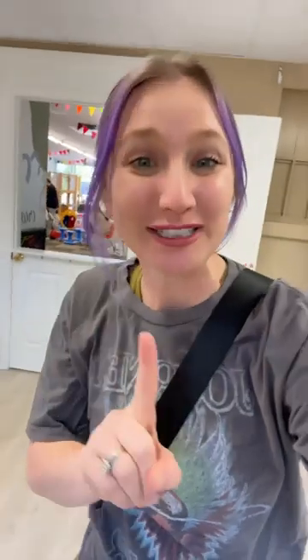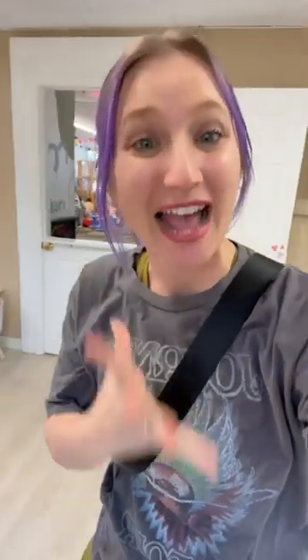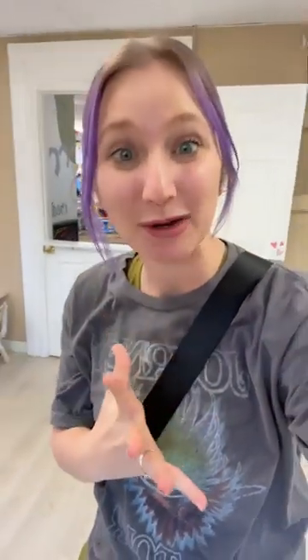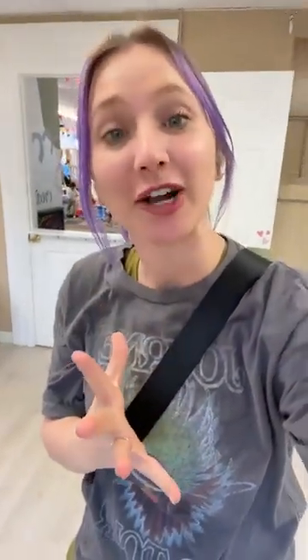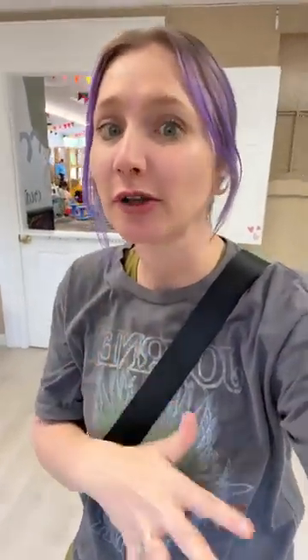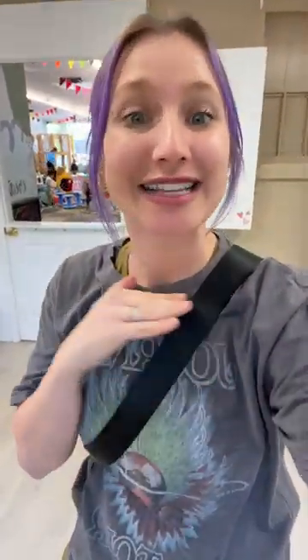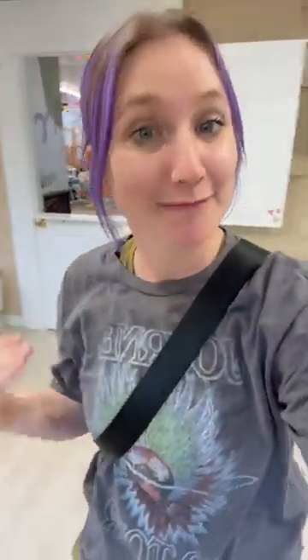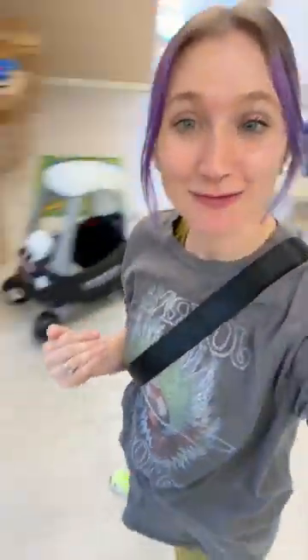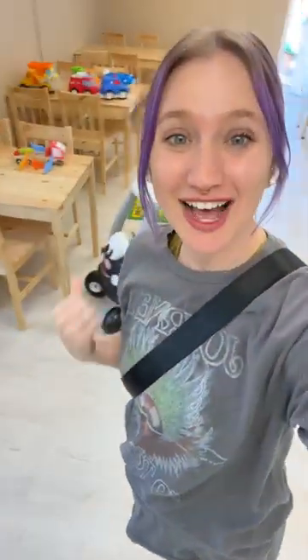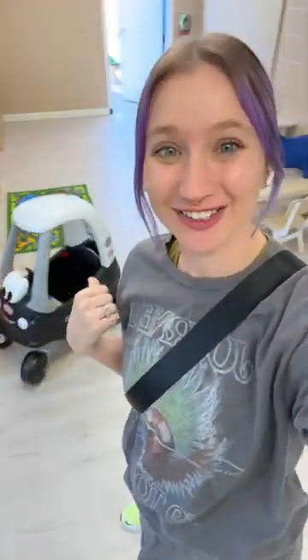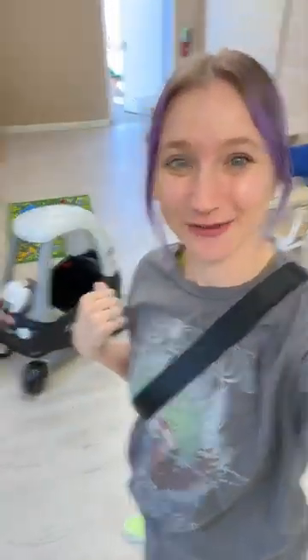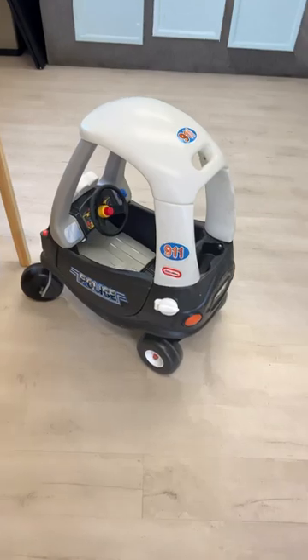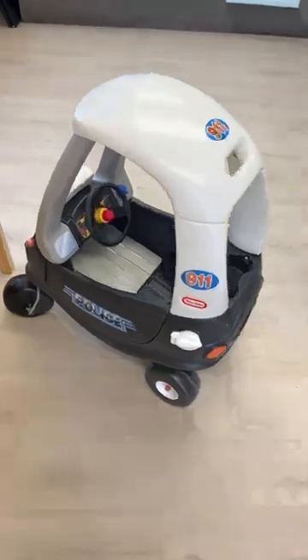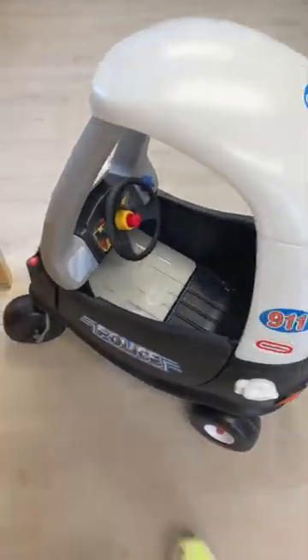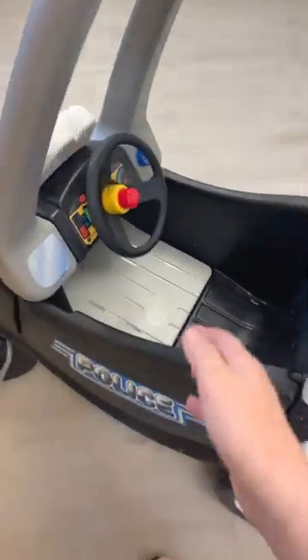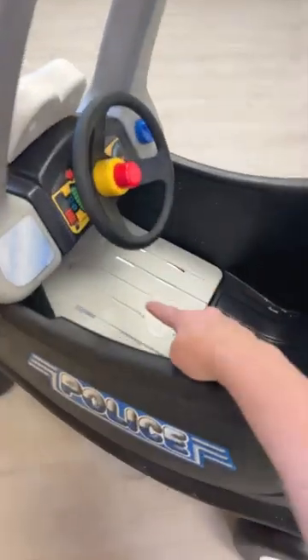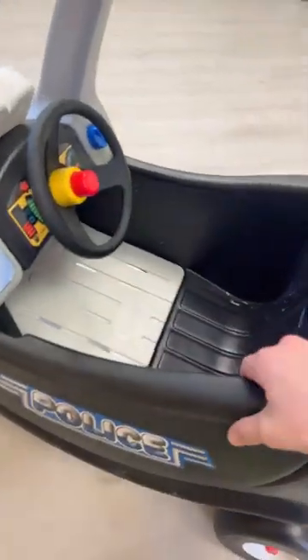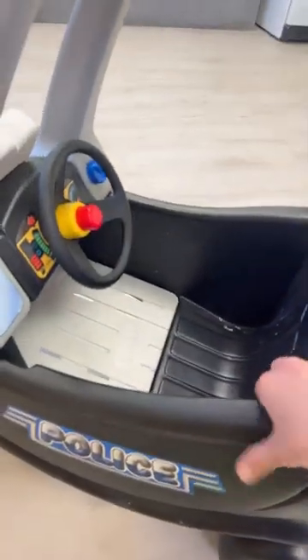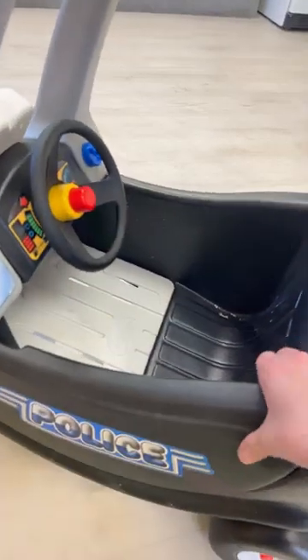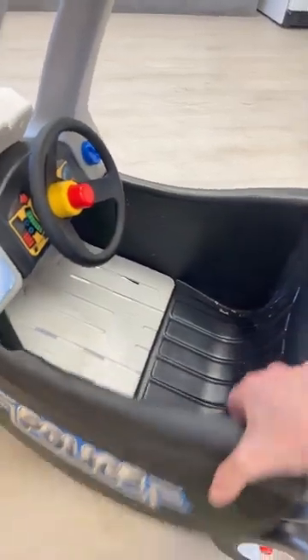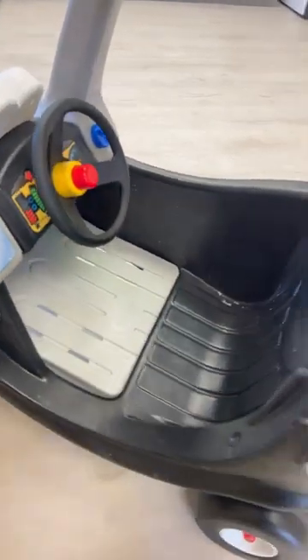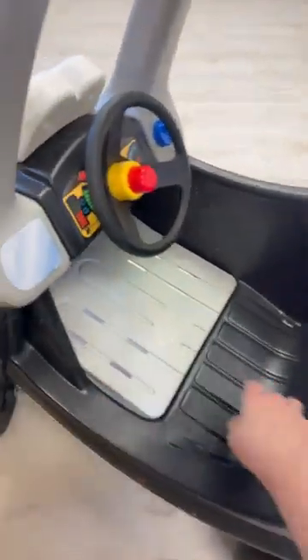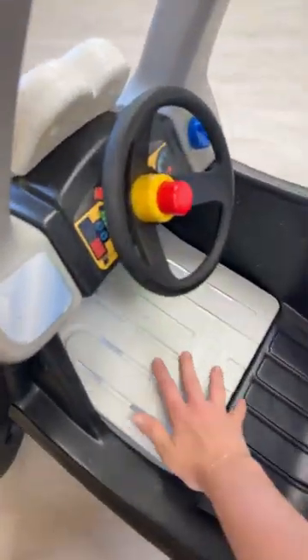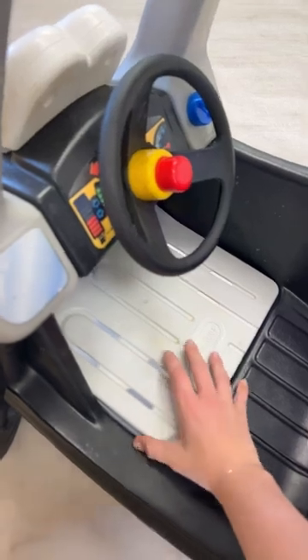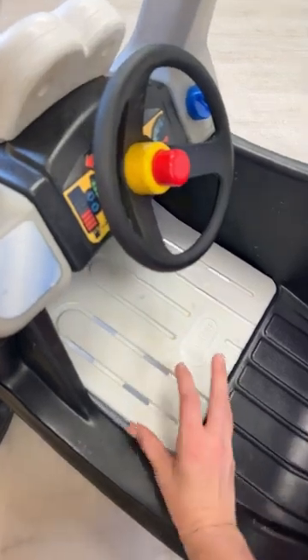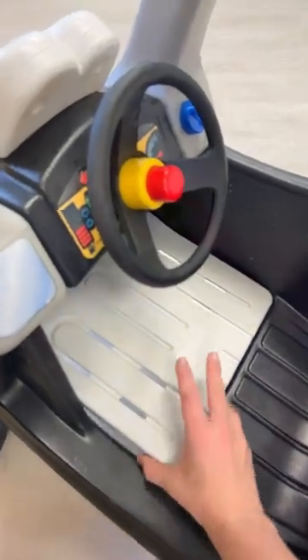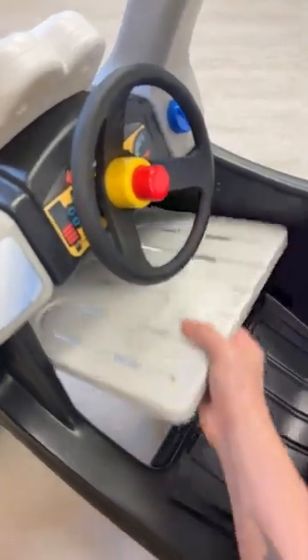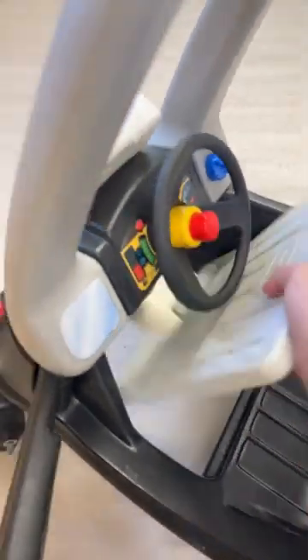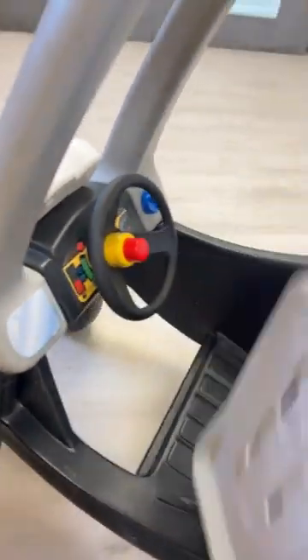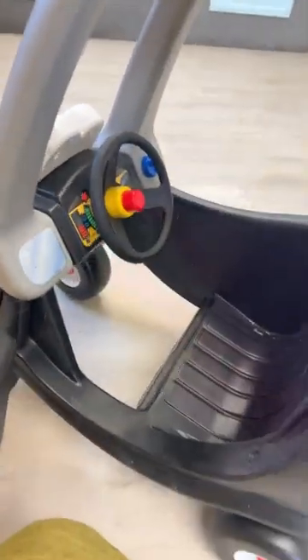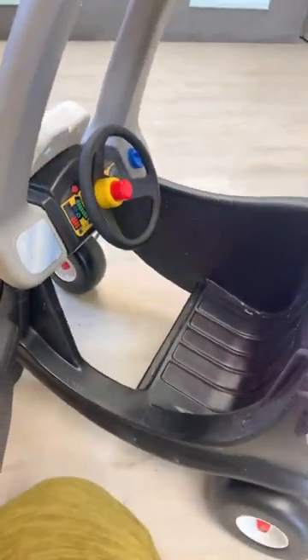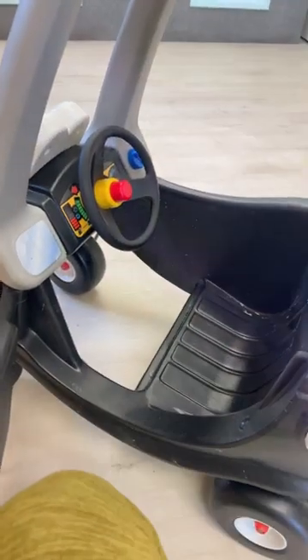One toy I had to bring back to grandma's playroom because the kids missed it was a cozy coupe. This one from Little Tykes is my favorite because it has a floorboard that is perfect for small children. They can put their feet on it, or you can remove it and big kids can pedal themselves.